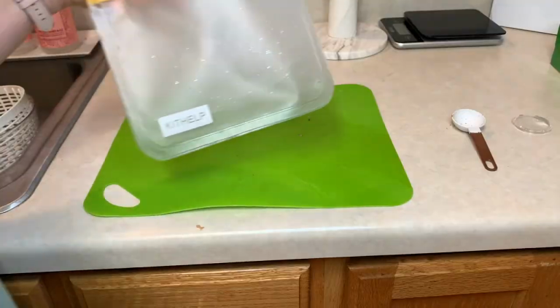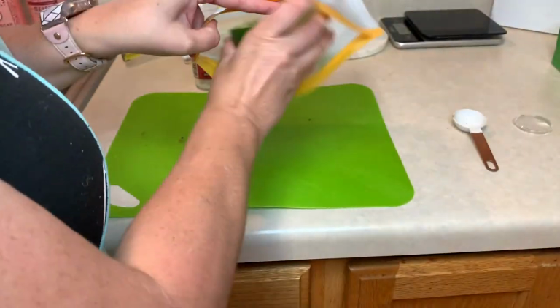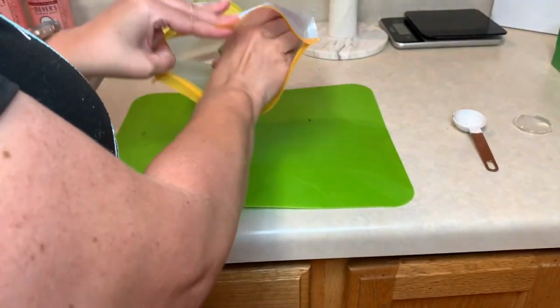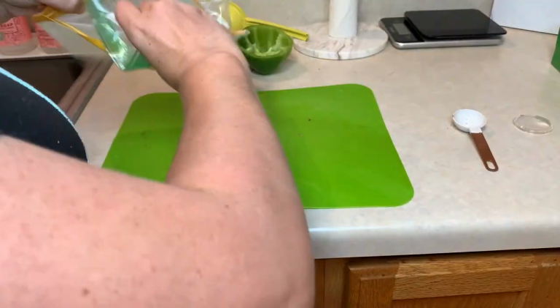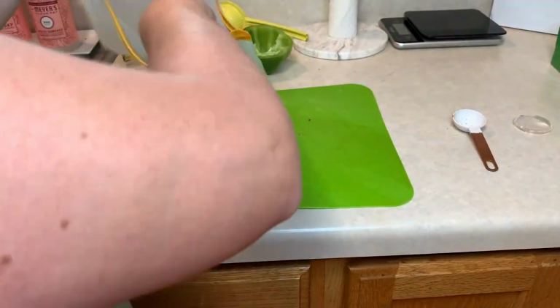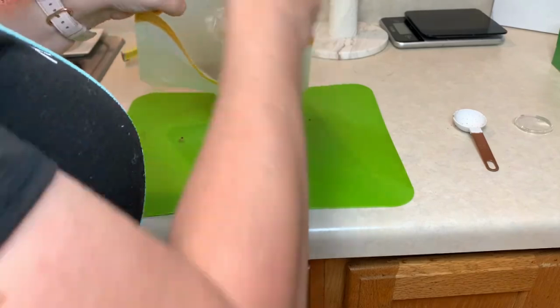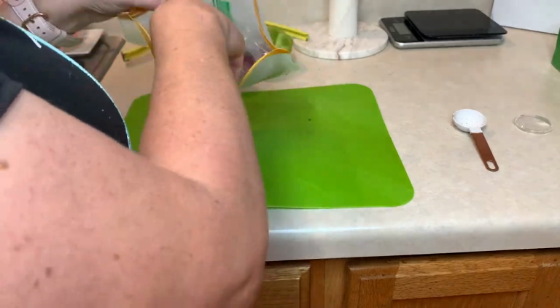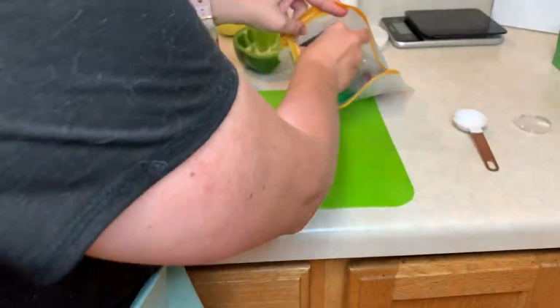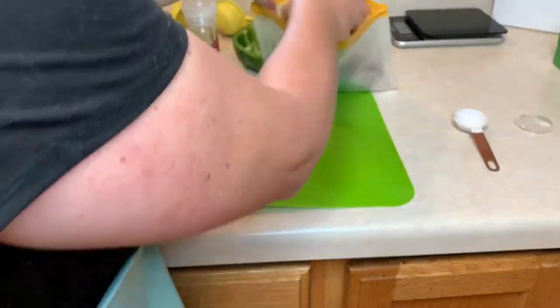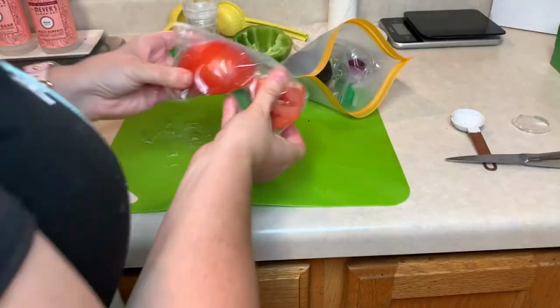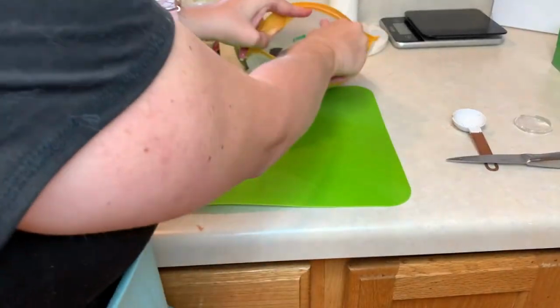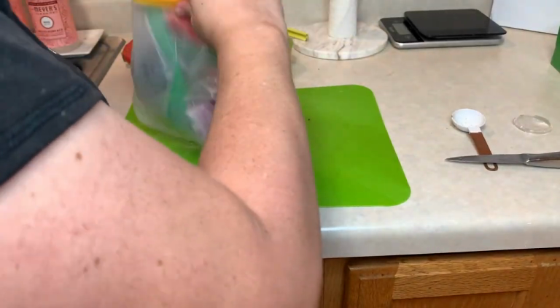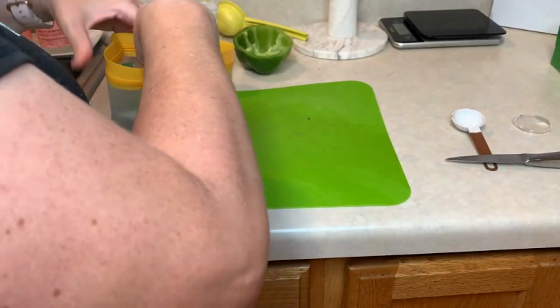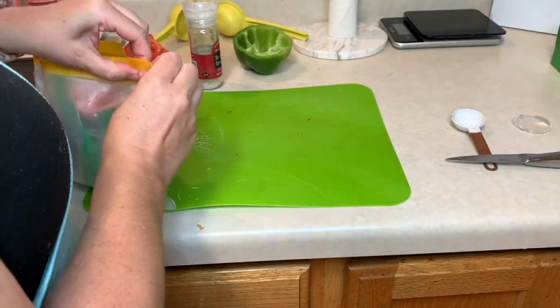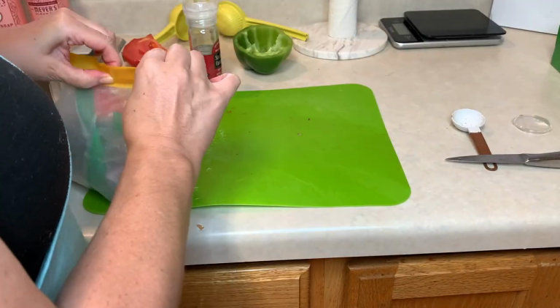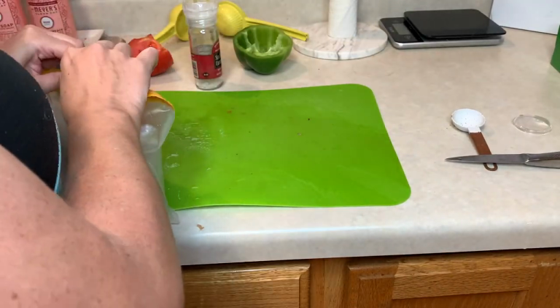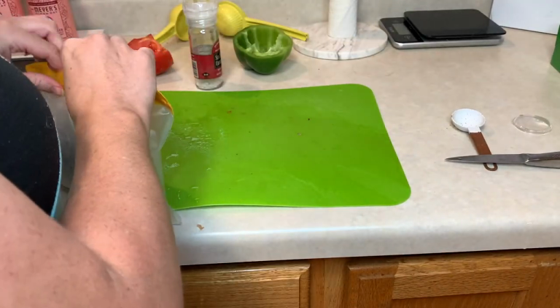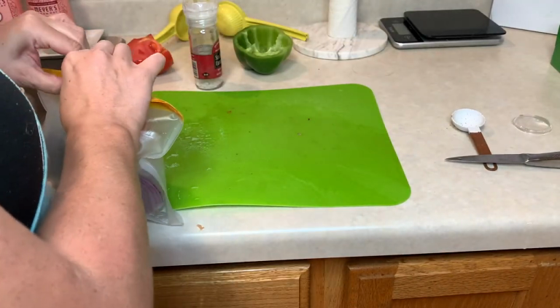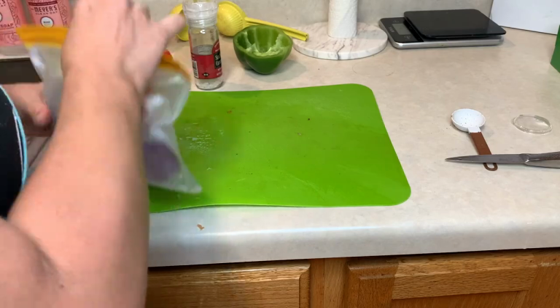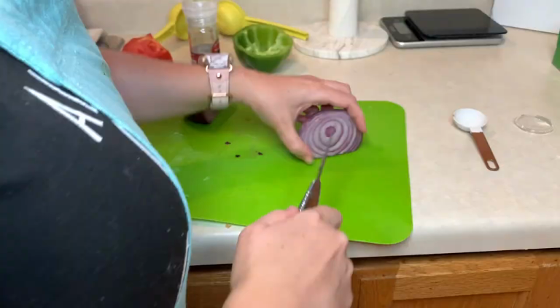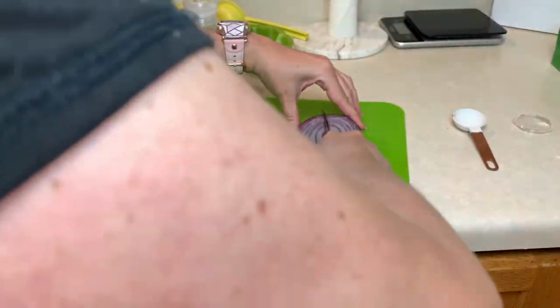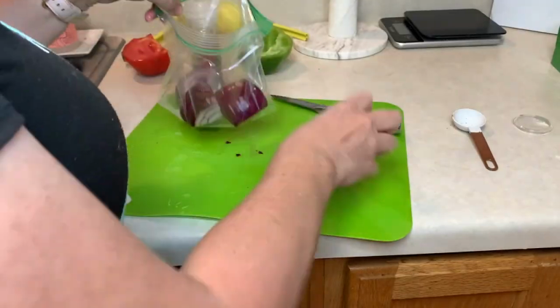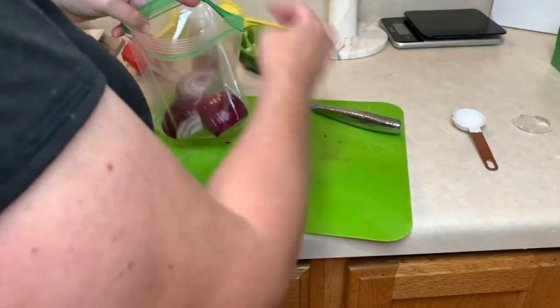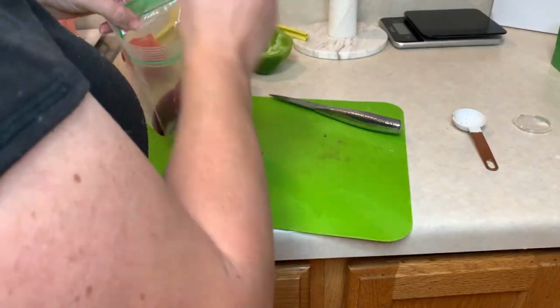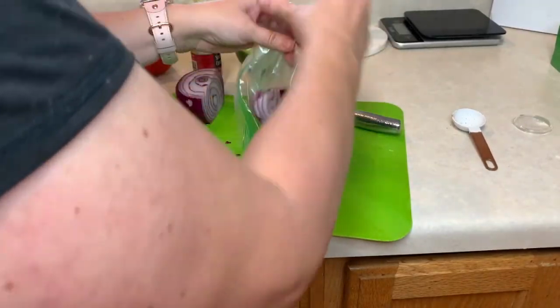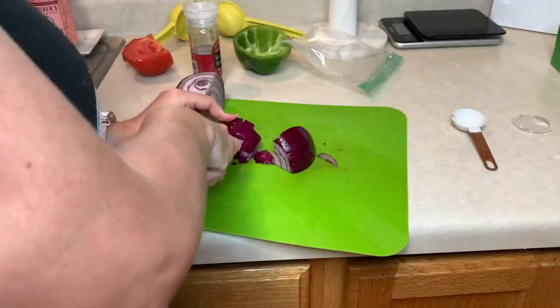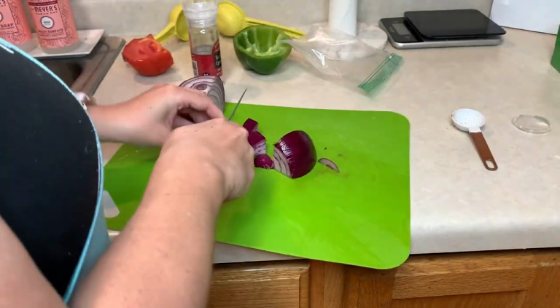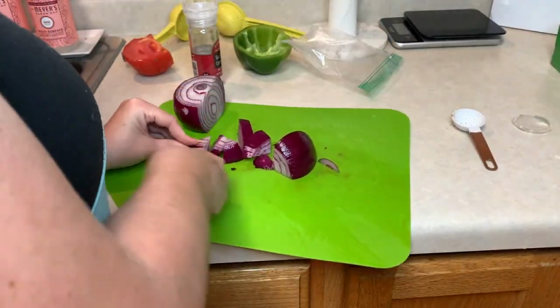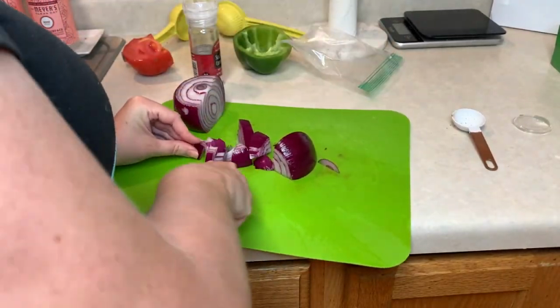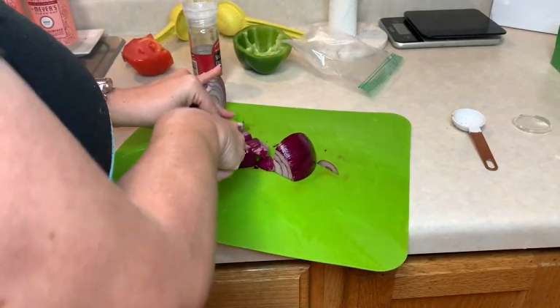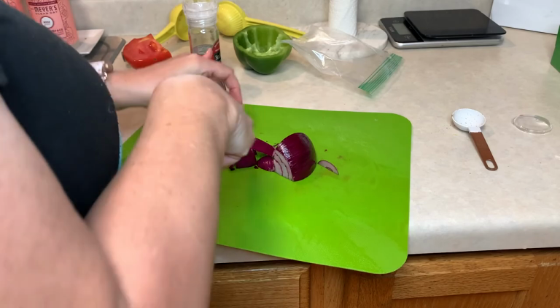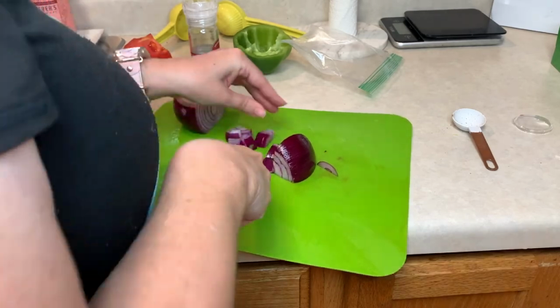I didn't want to make the guacamole during meal prep because I didn't want it to turn brown before I eat it, so I'm just putting all of the ingredients that I need for it into a baggie so that they're ready to go when I'm ready to make my guacamole.